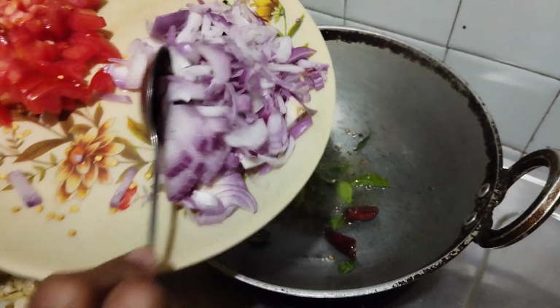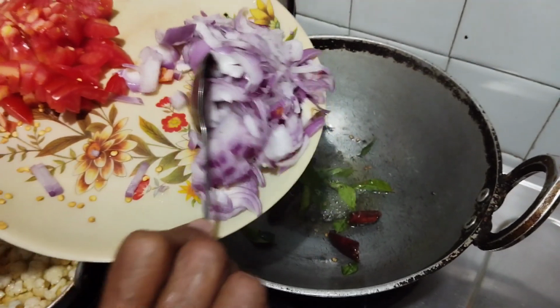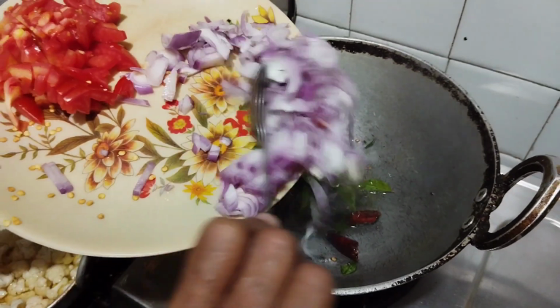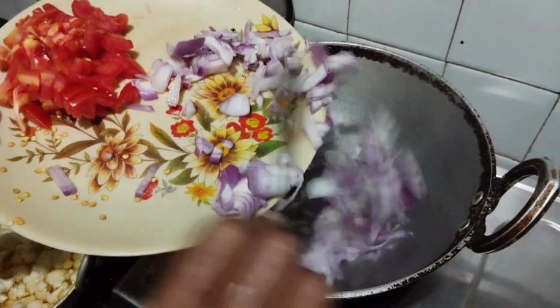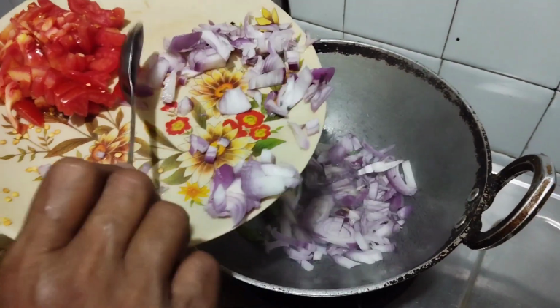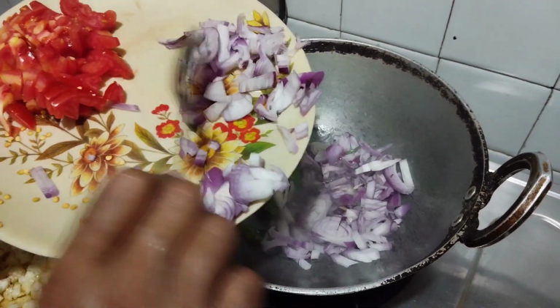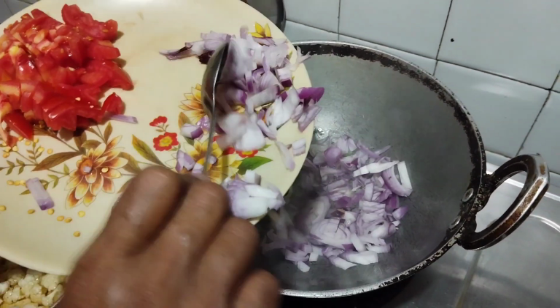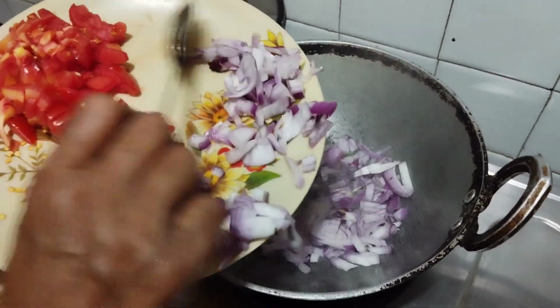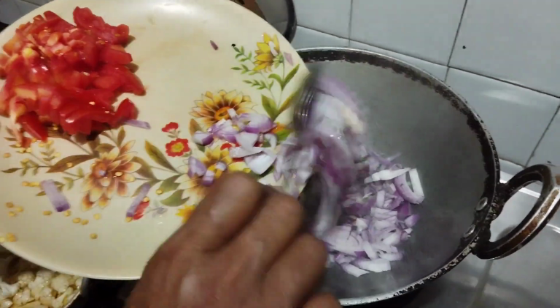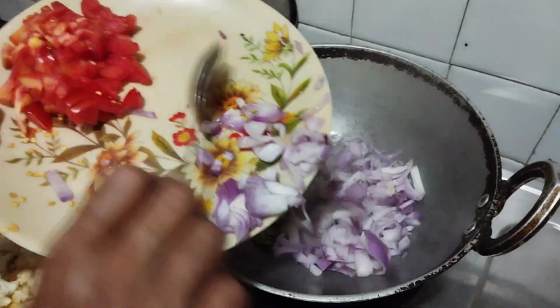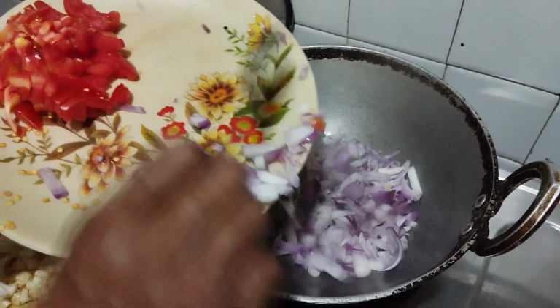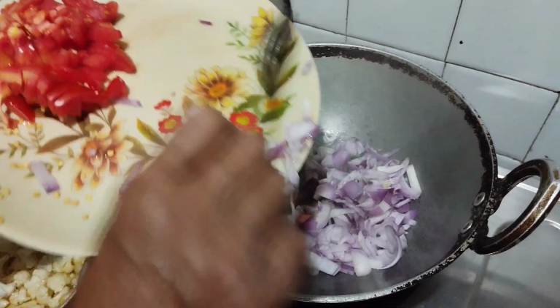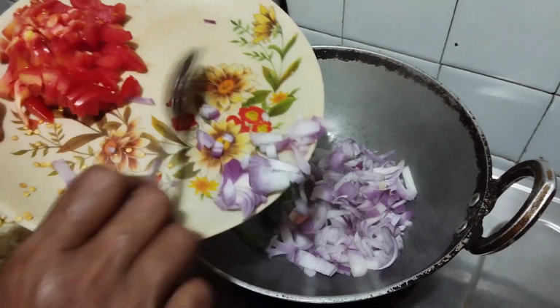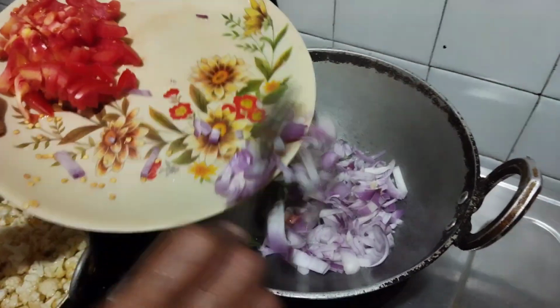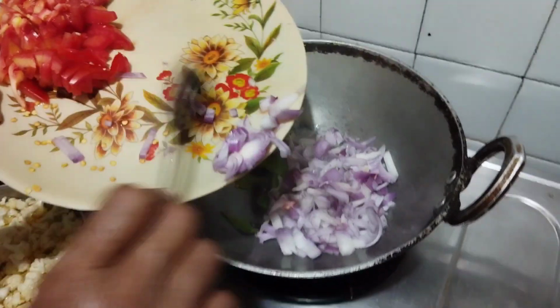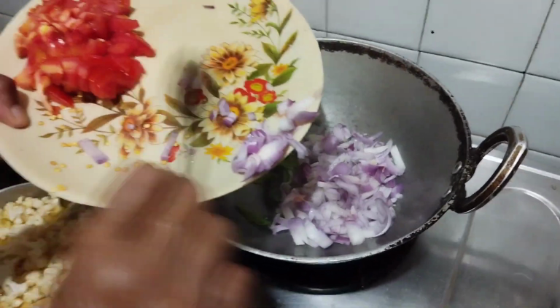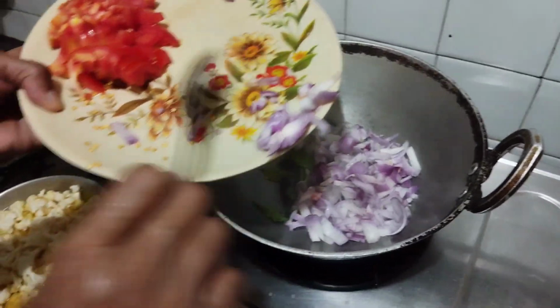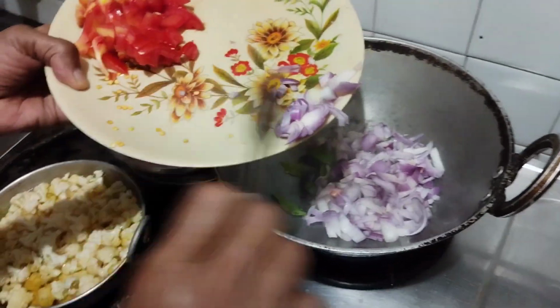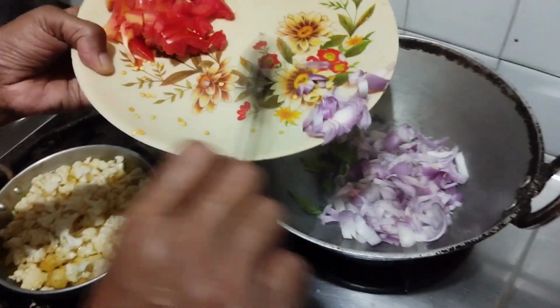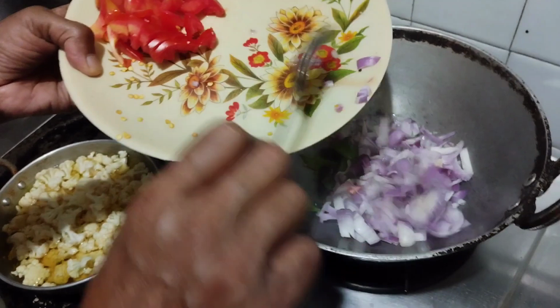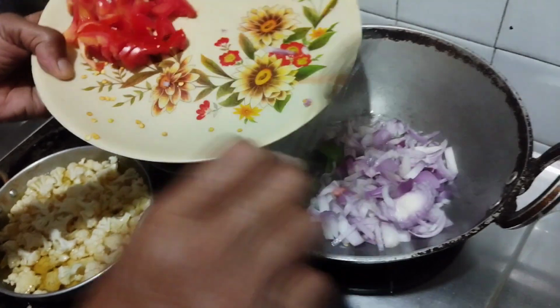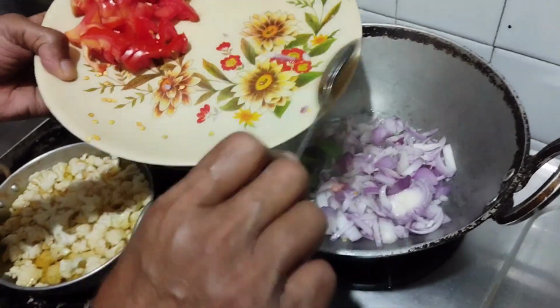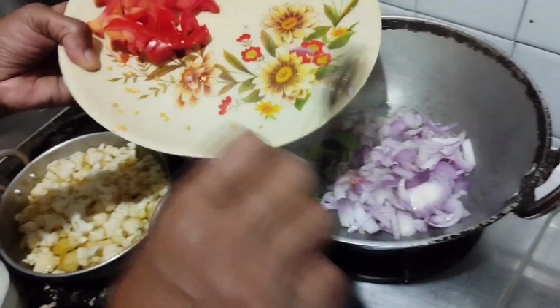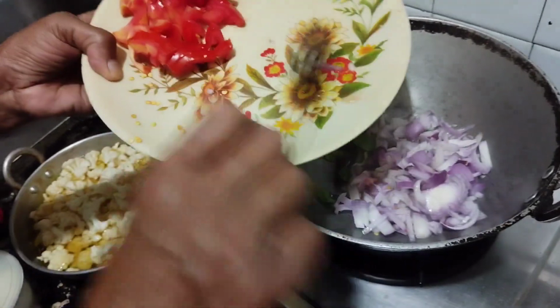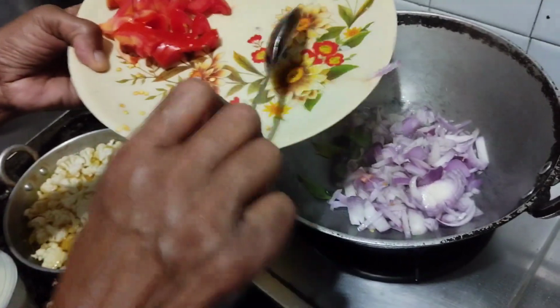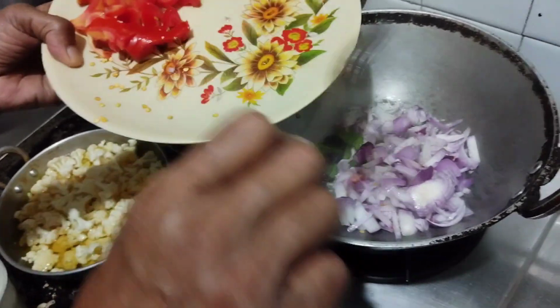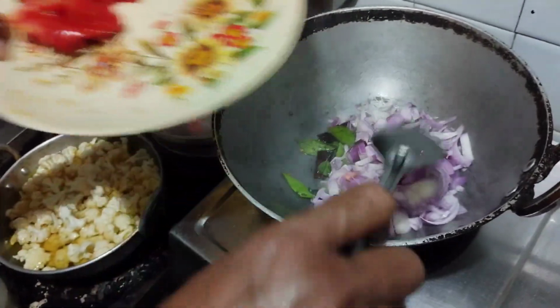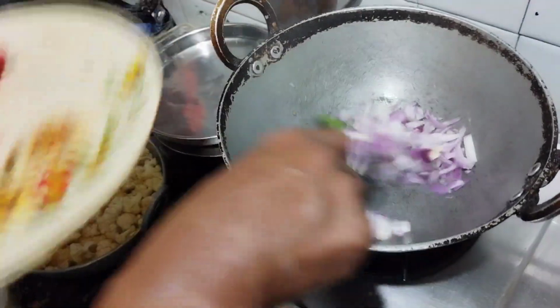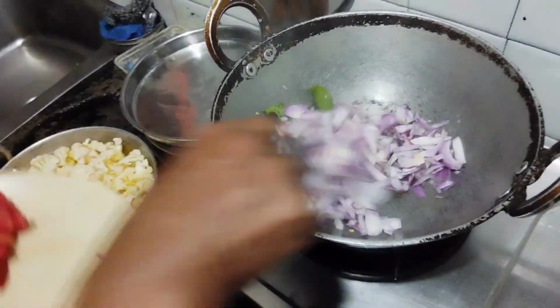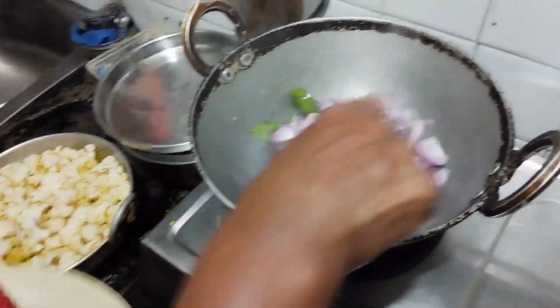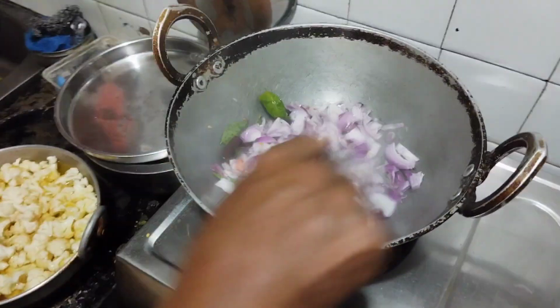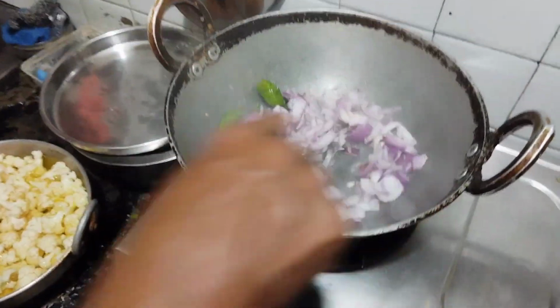When you fry it, you will fry it. I'm going to fry it.